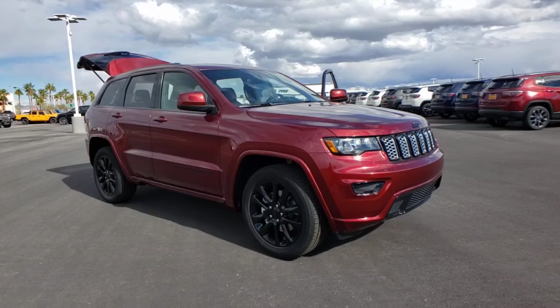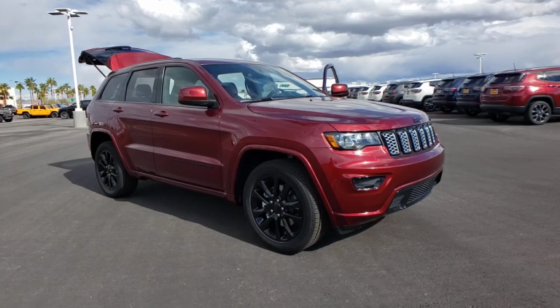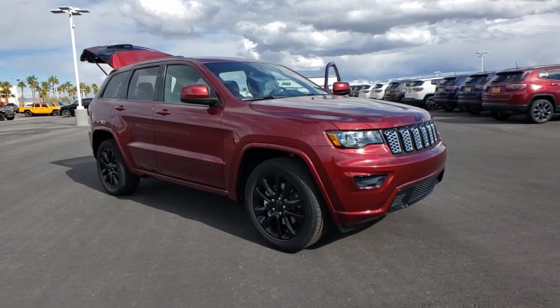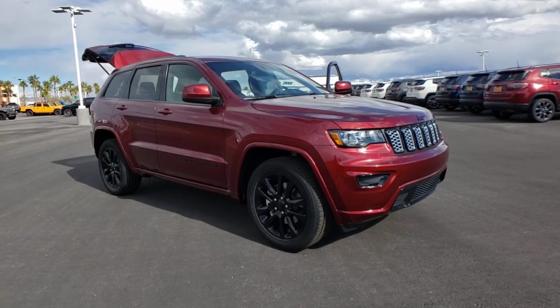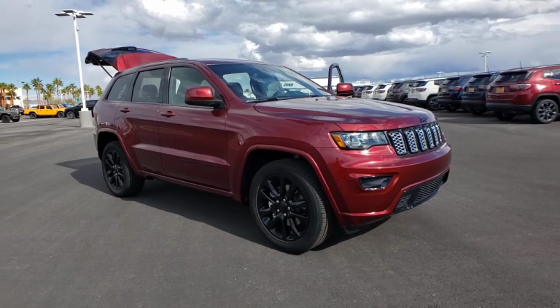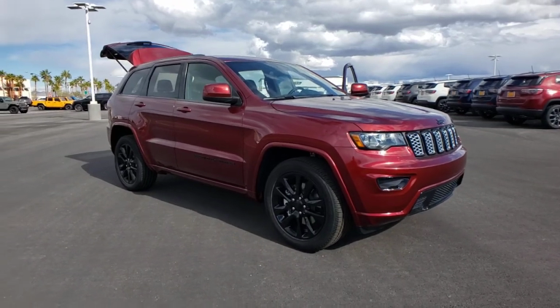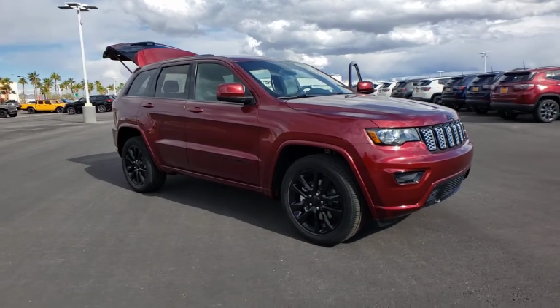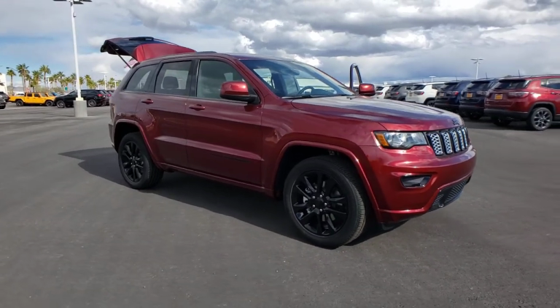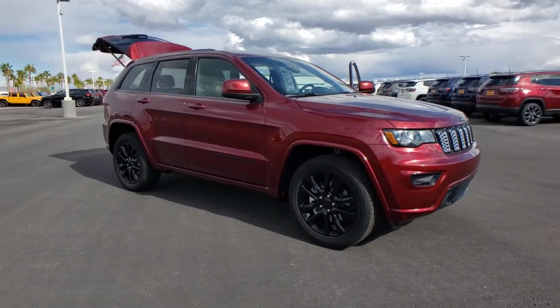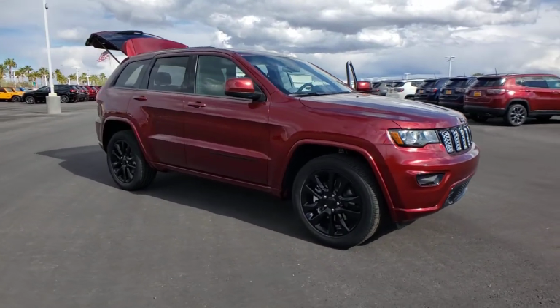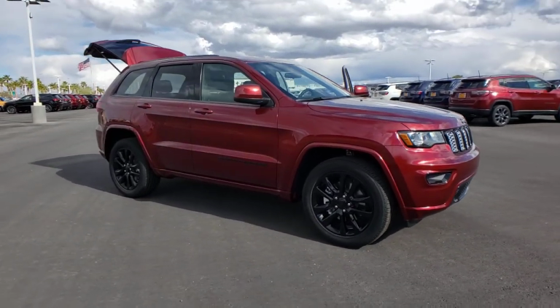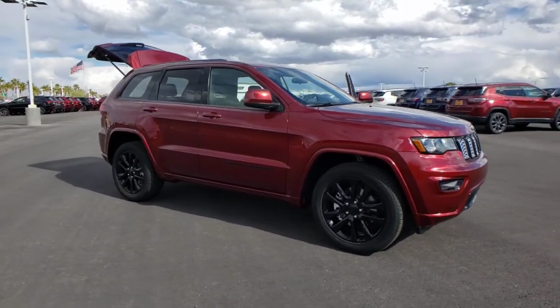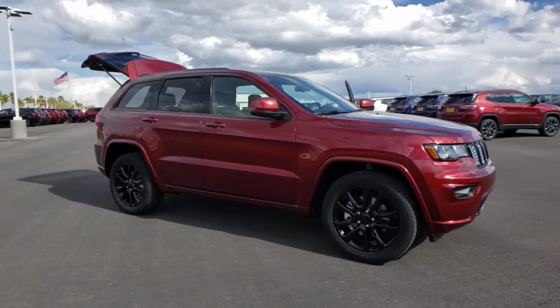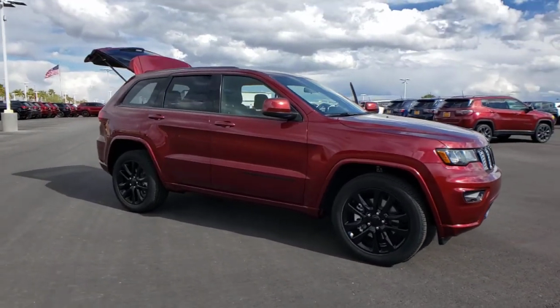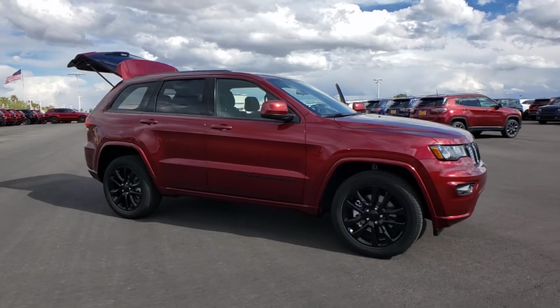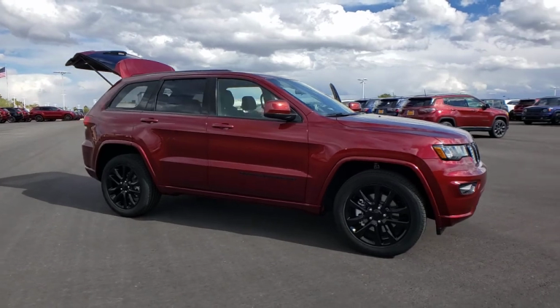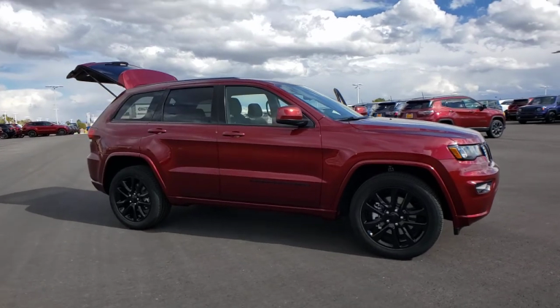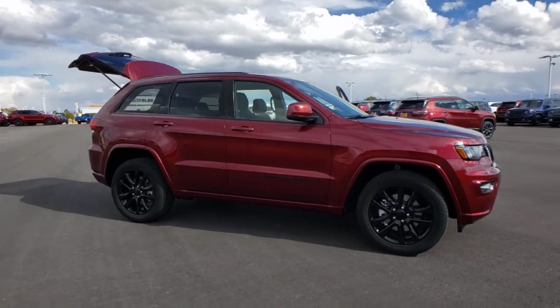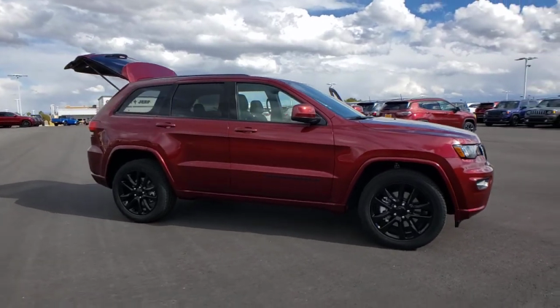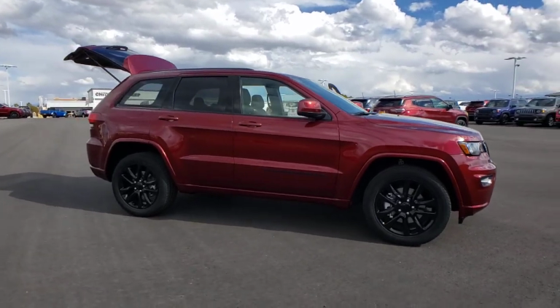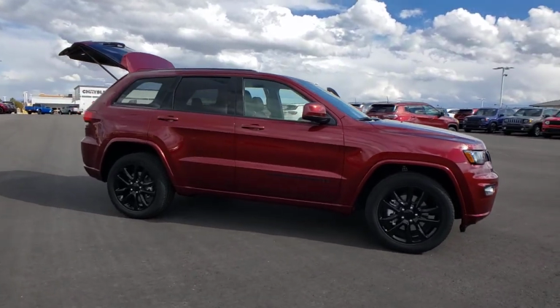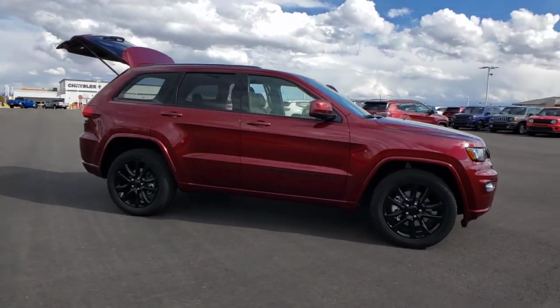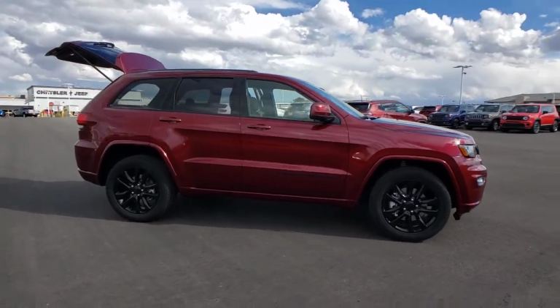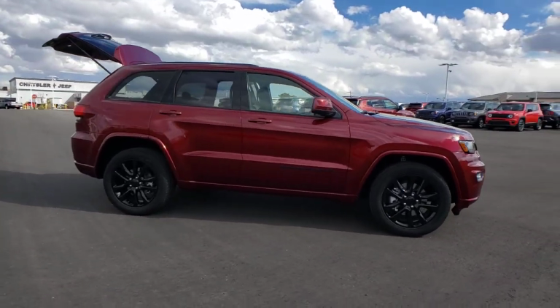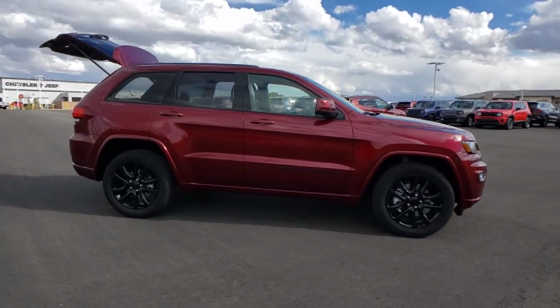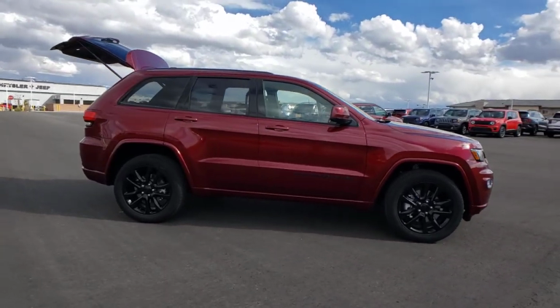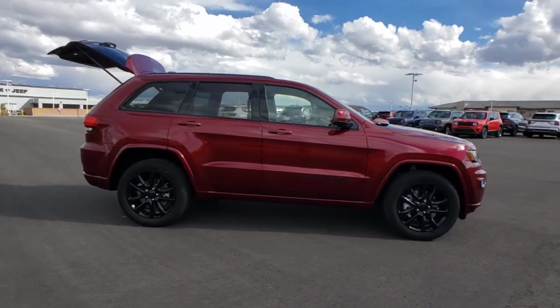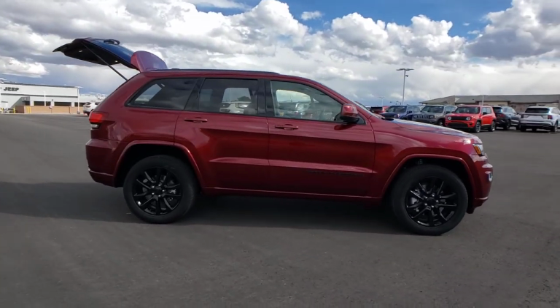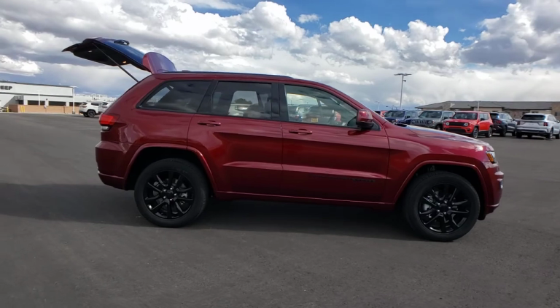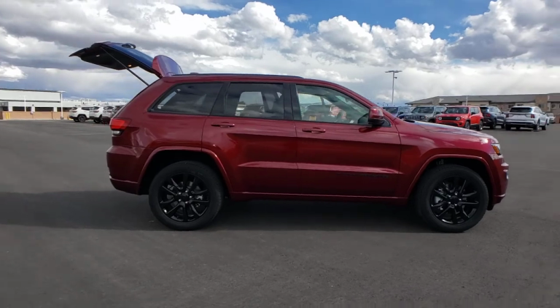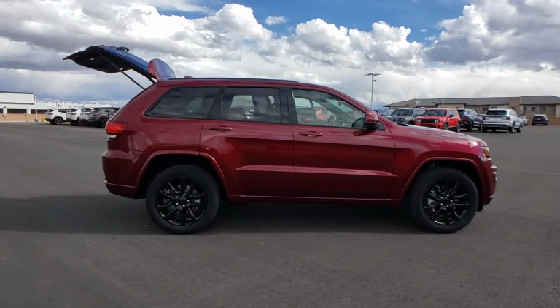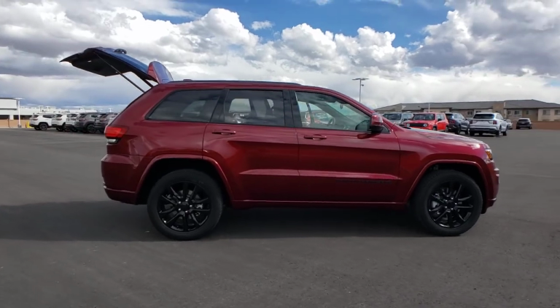Here is a wonderful 2021 Jeep Grand Cherokee — the stylish all-terrain SUV that lends comfort, high-performance, and rugged capability.